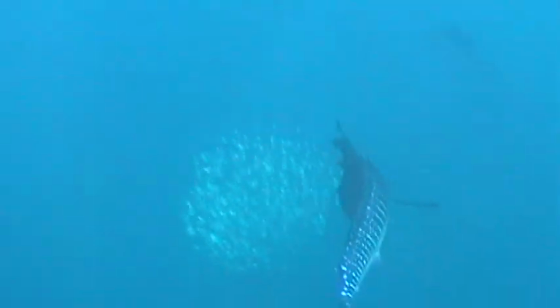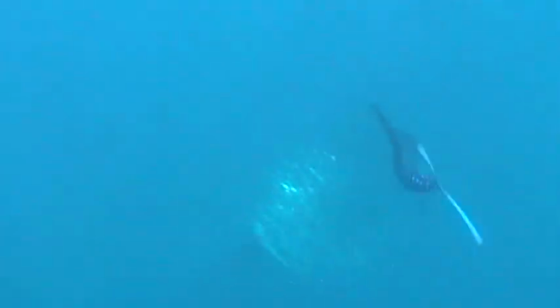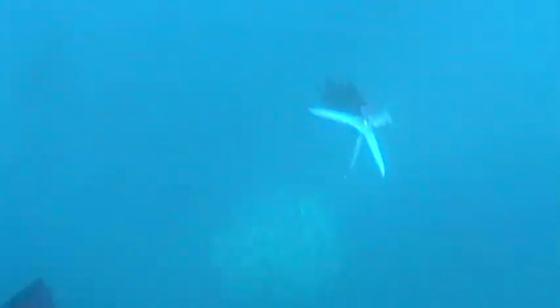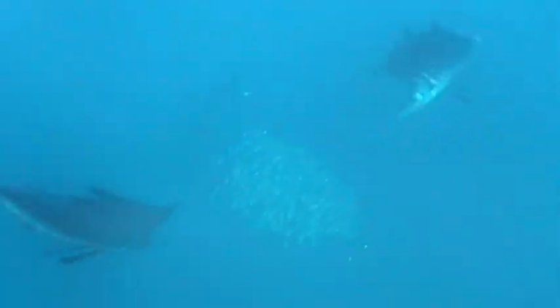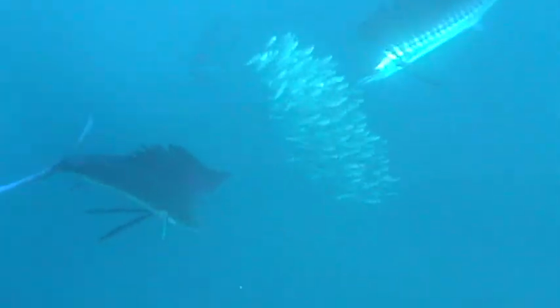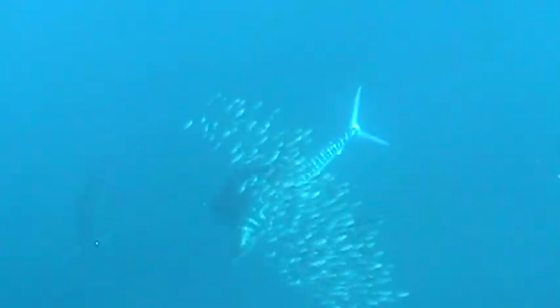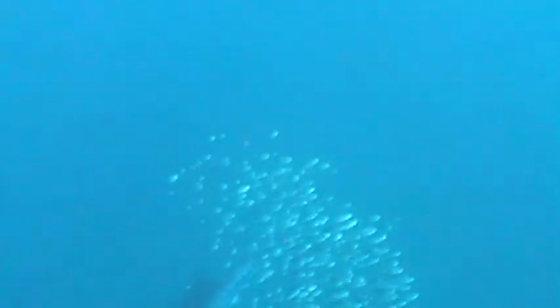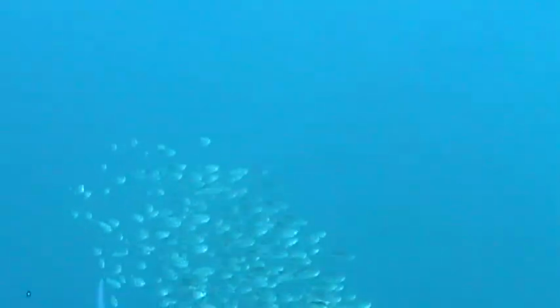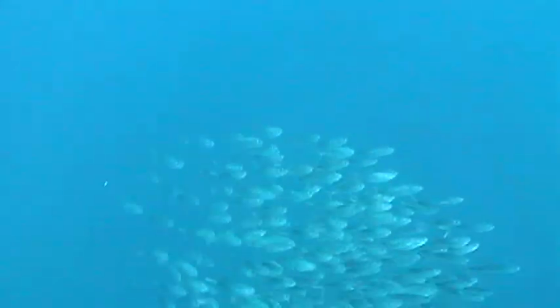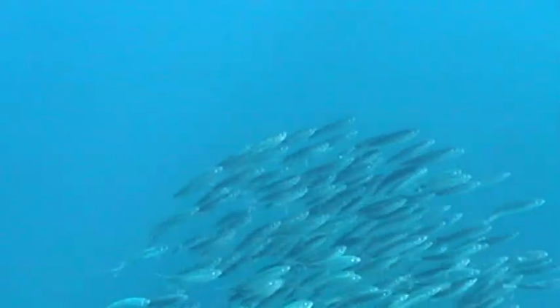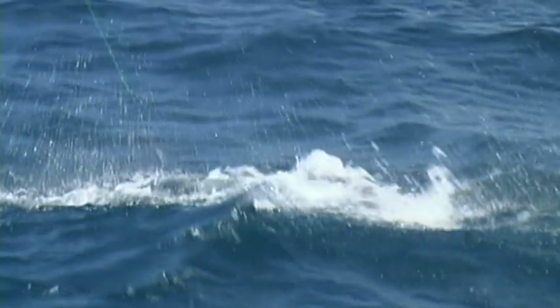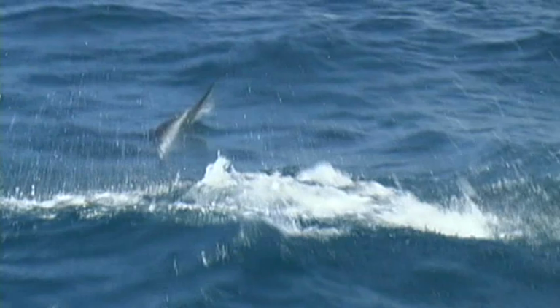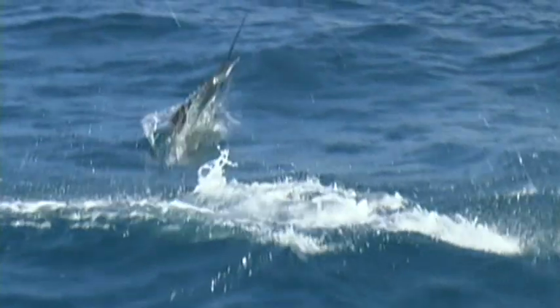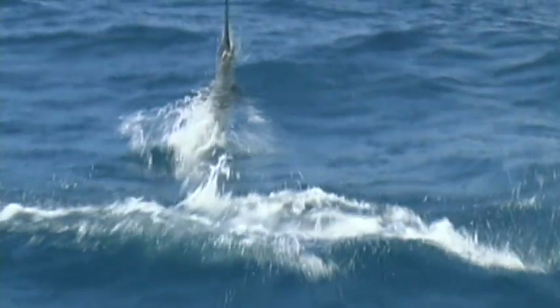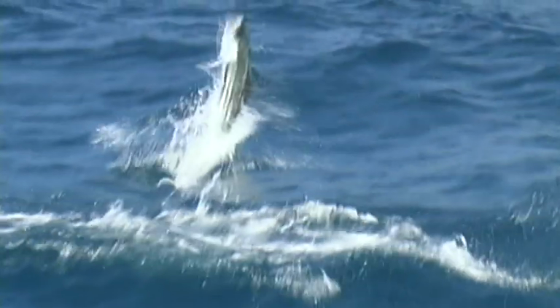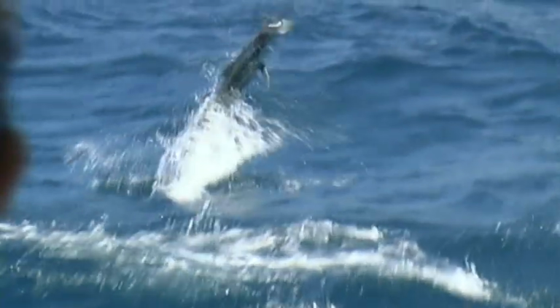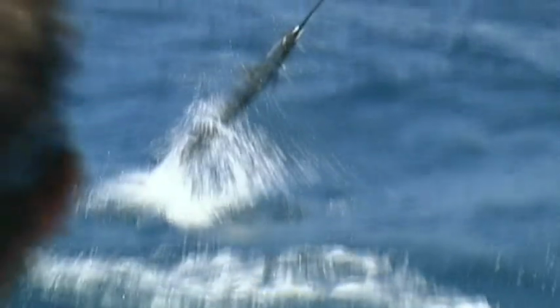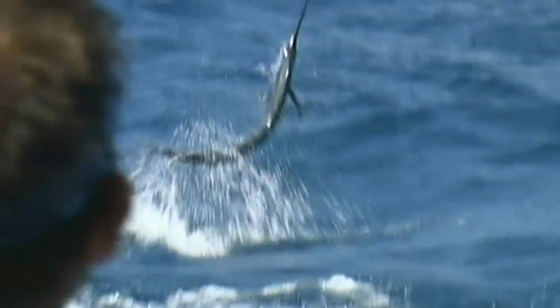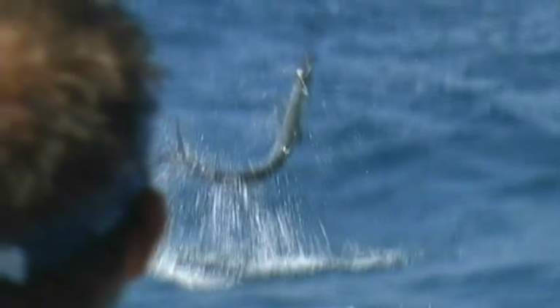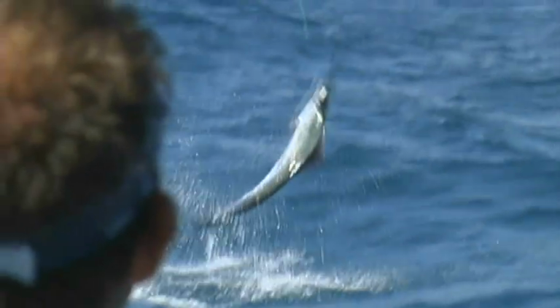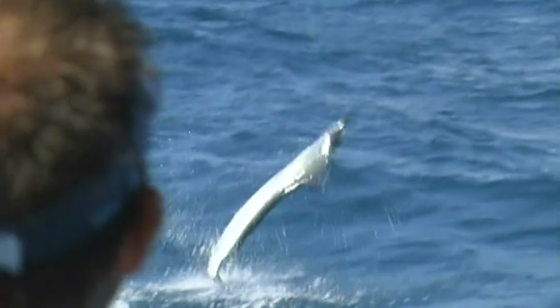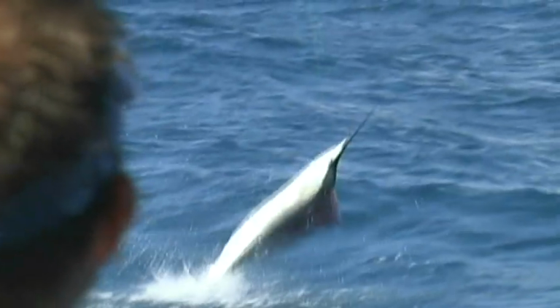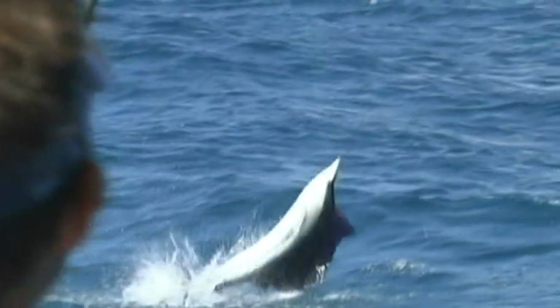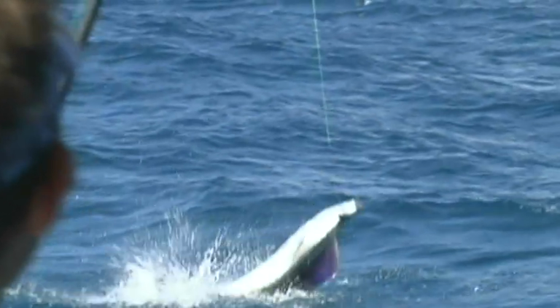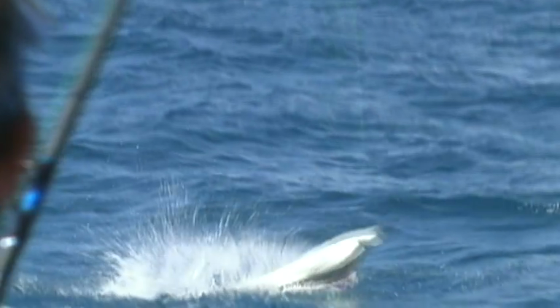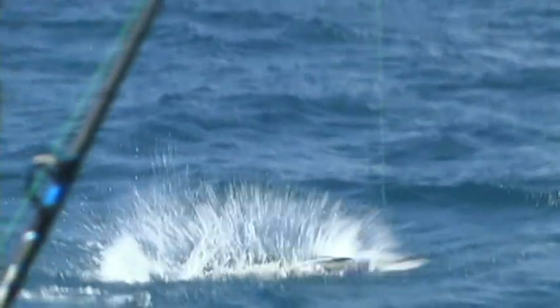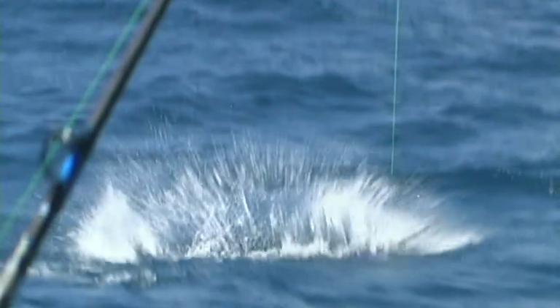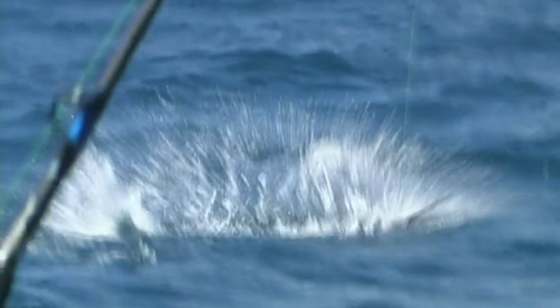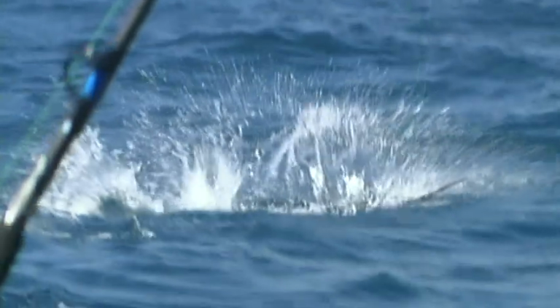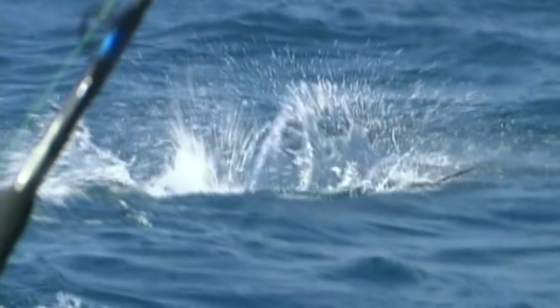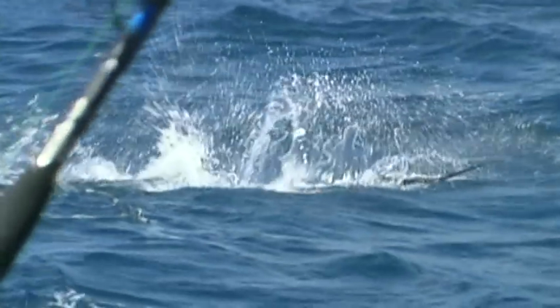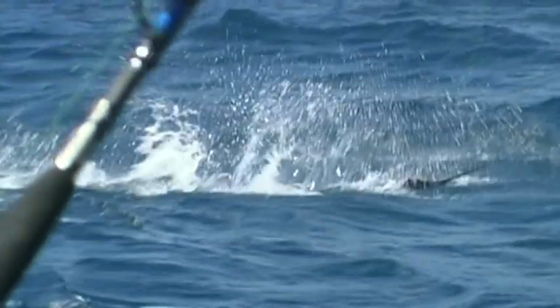Unlike some other fish, sailfish don't really exhibit any type of sexual dimorphism — that is, you really can't tell males from females. But in general, females tend to be larger than the males.